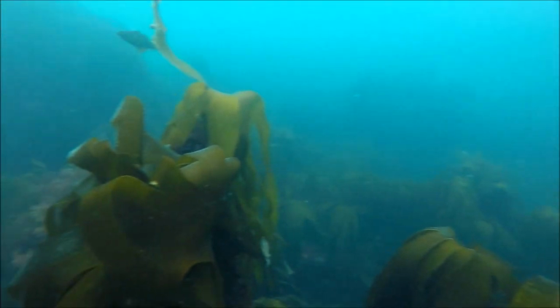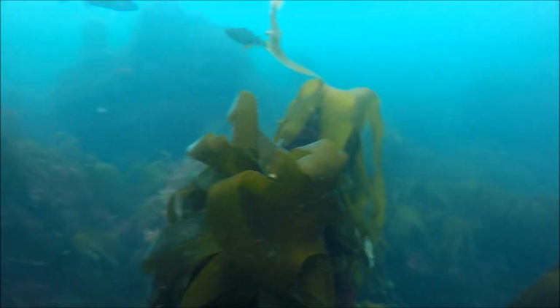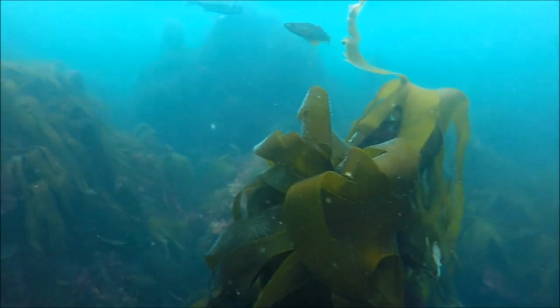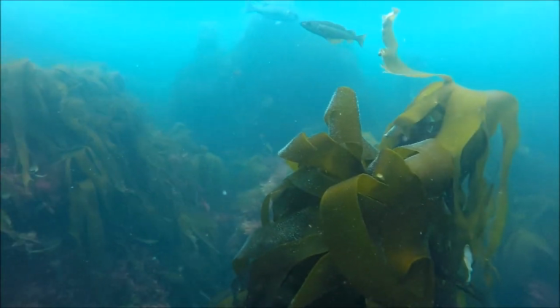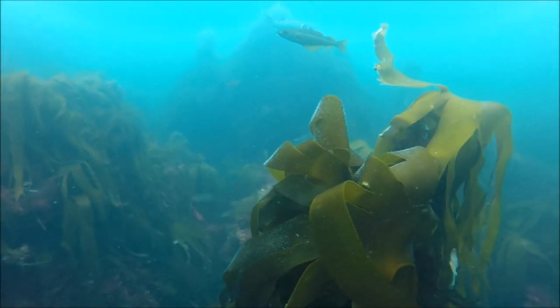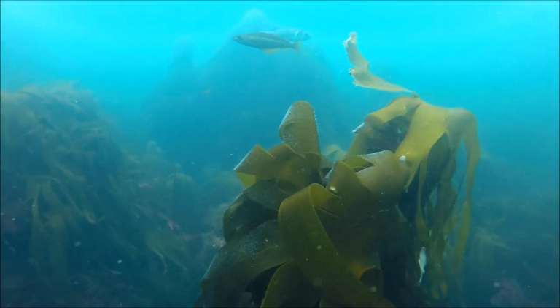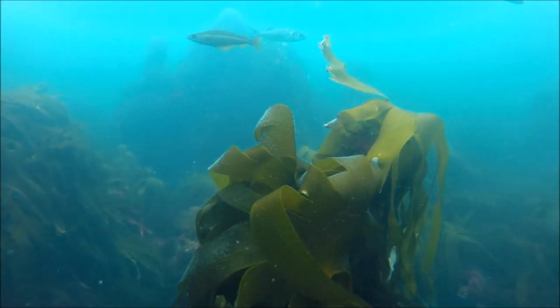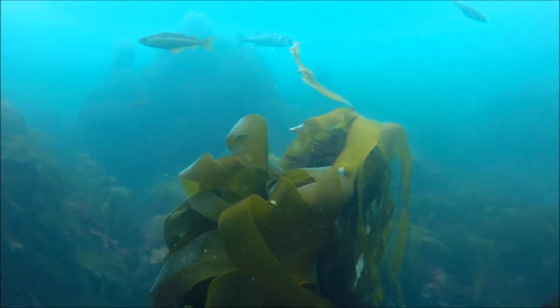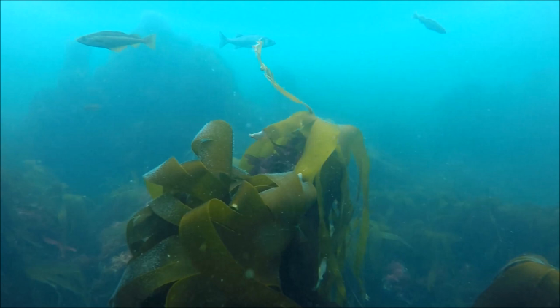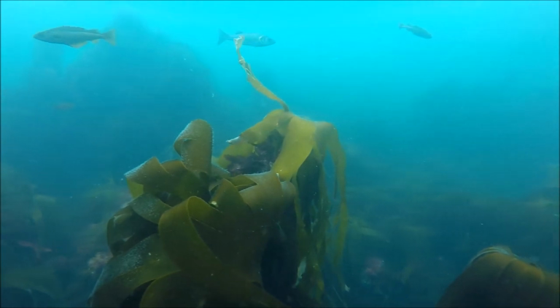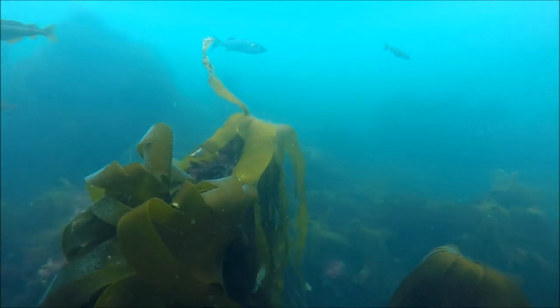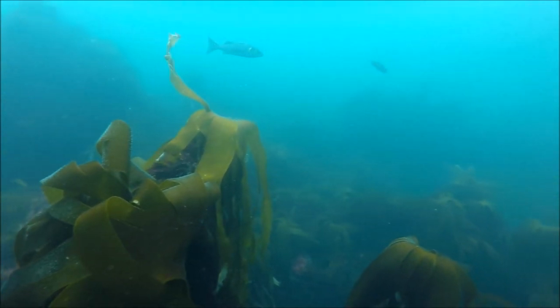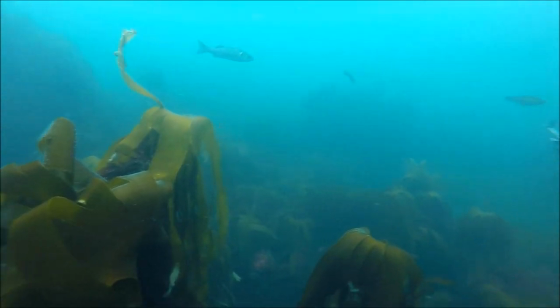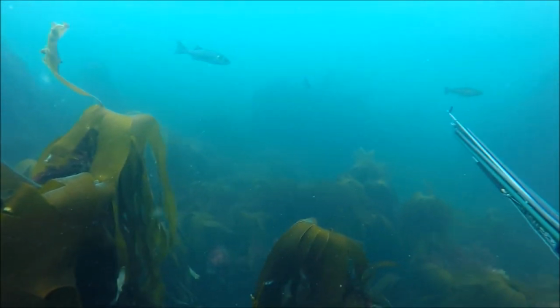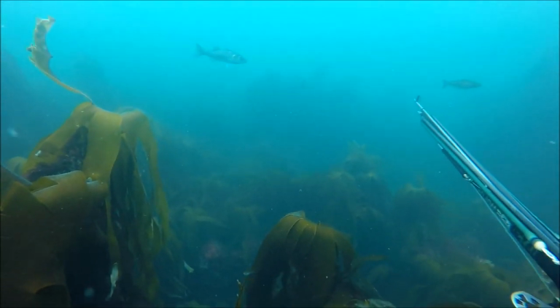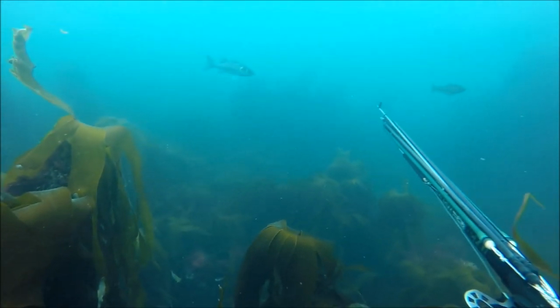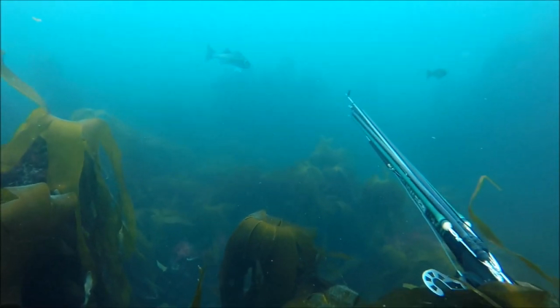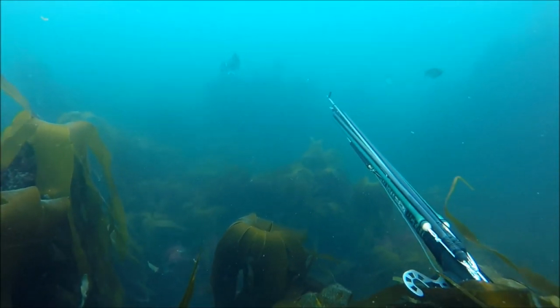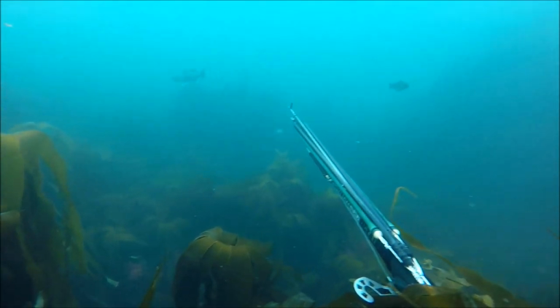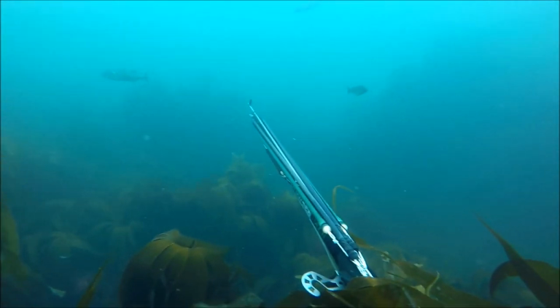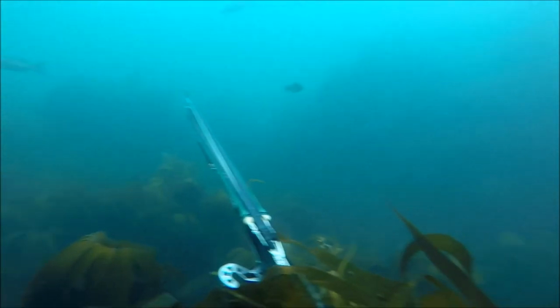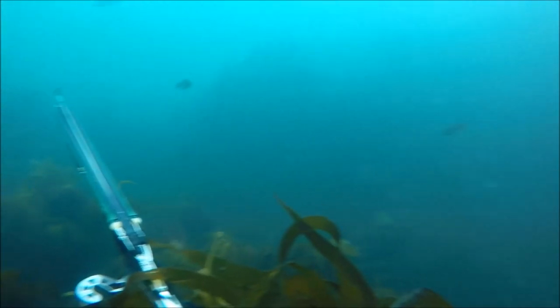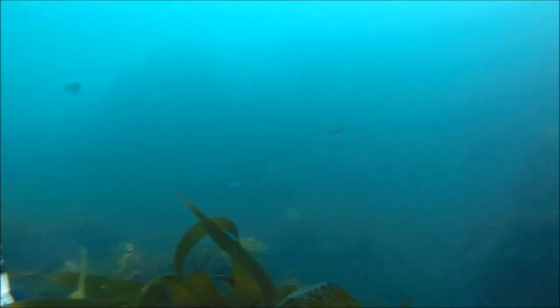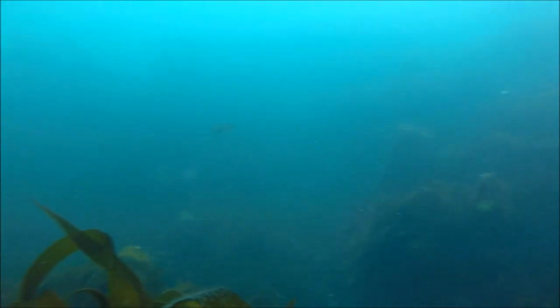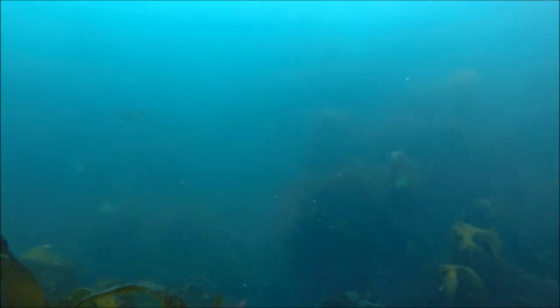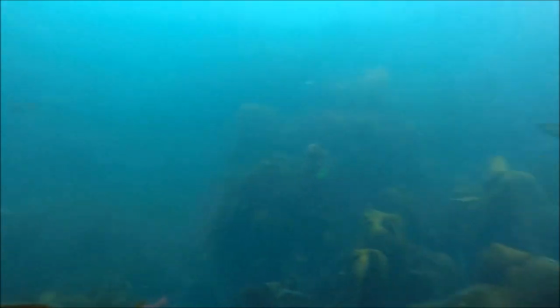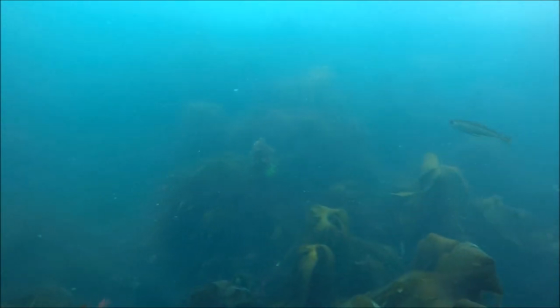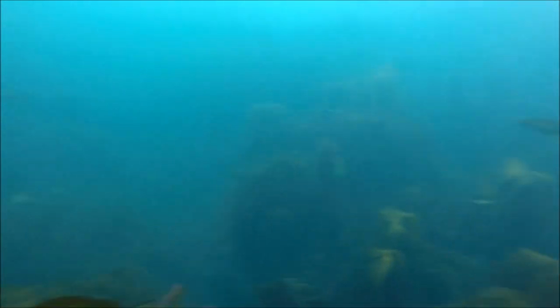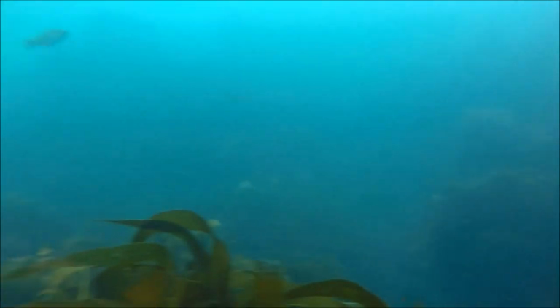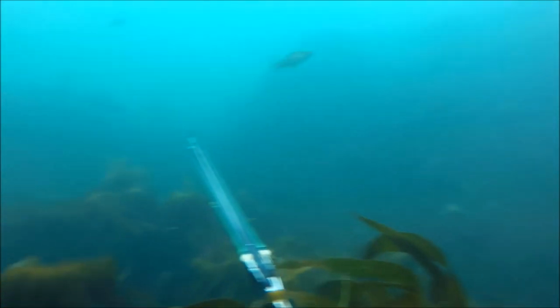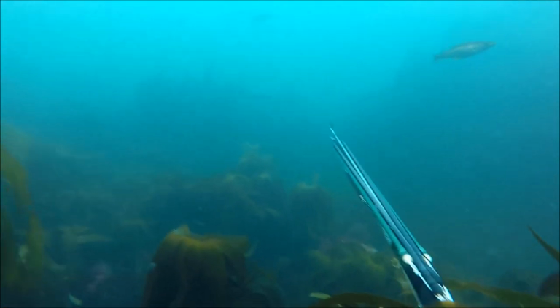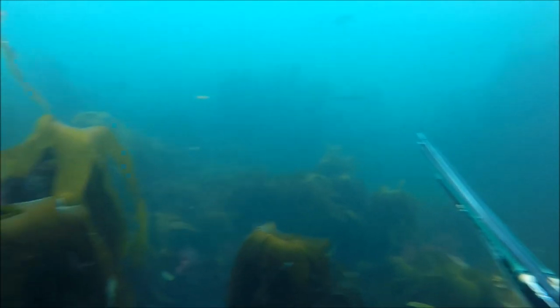I tried diving at a few different depths. You can see here that same bass again just cruising past - this is actually on a separate dive. I'm certain it's the same fish; it's from exactly the same place, one dive after another.